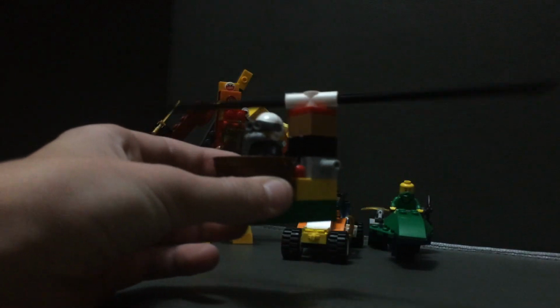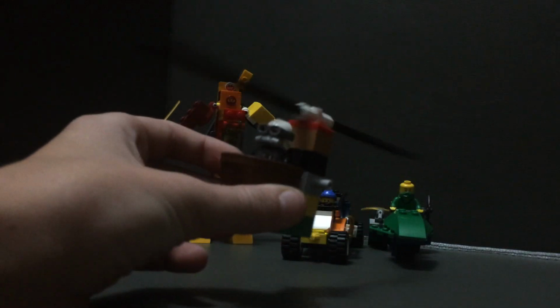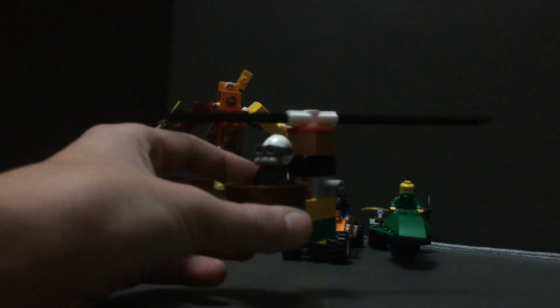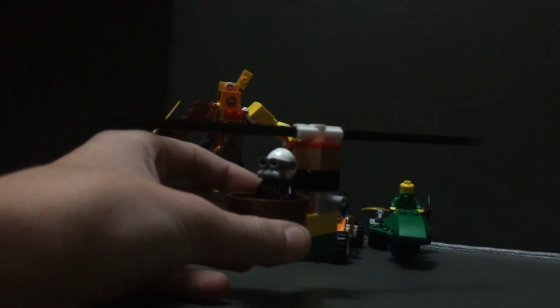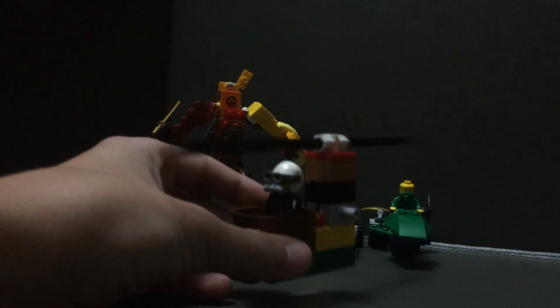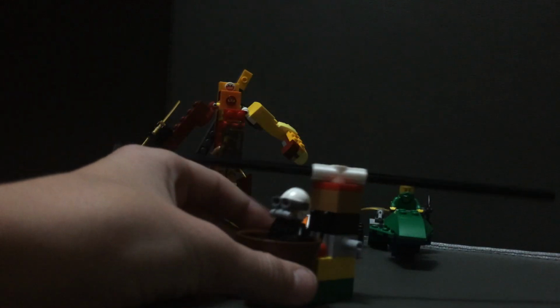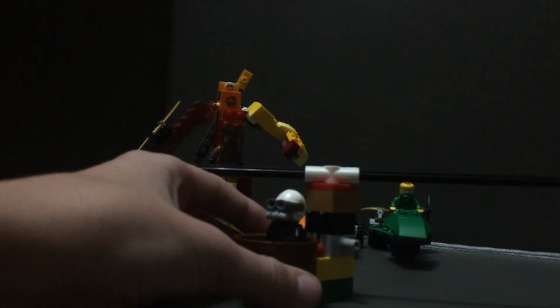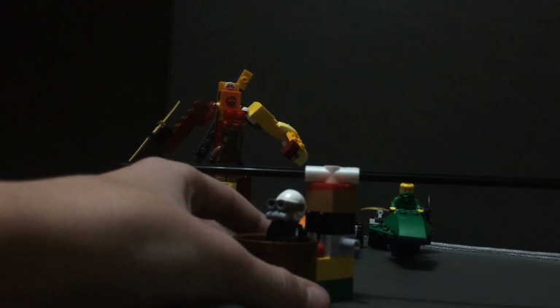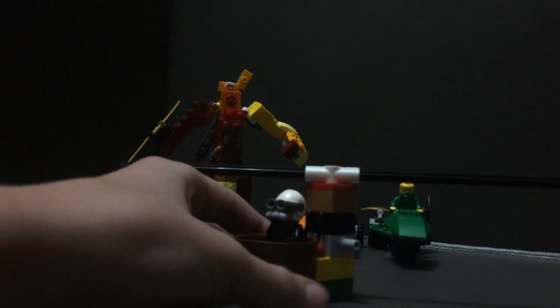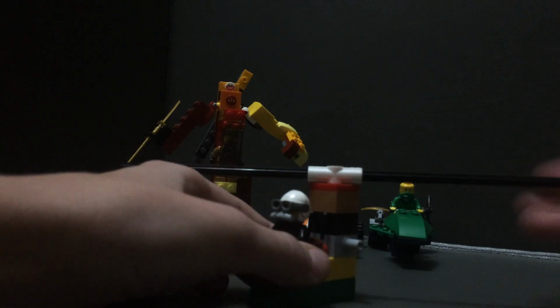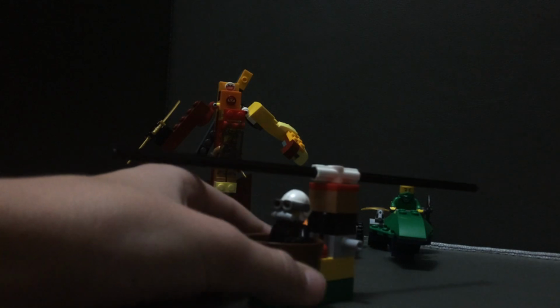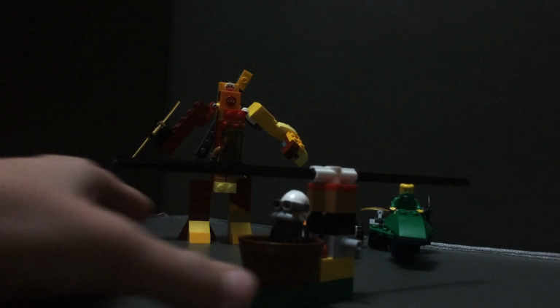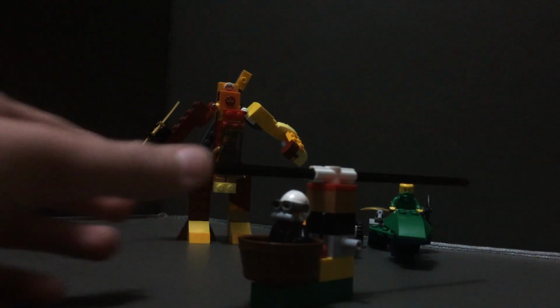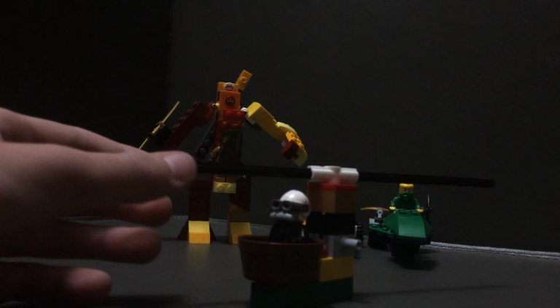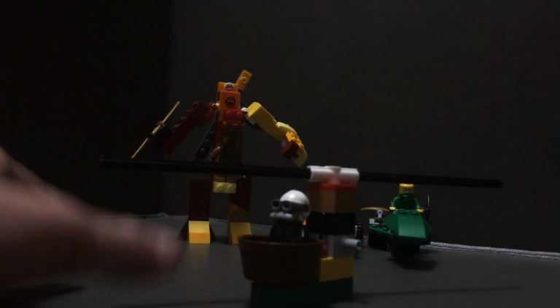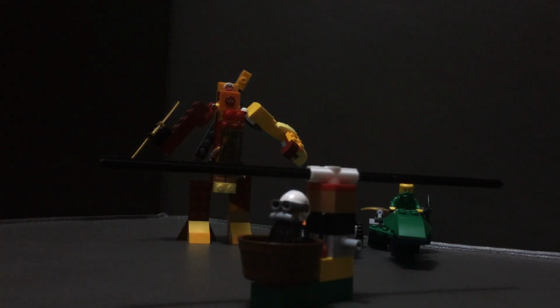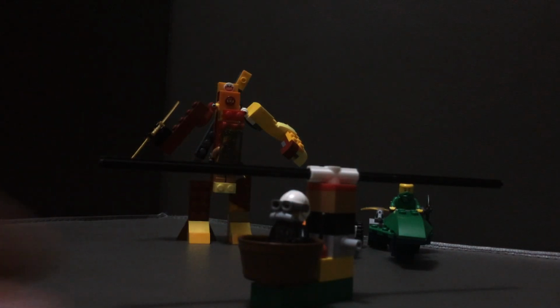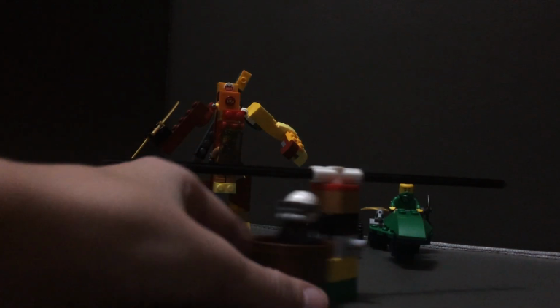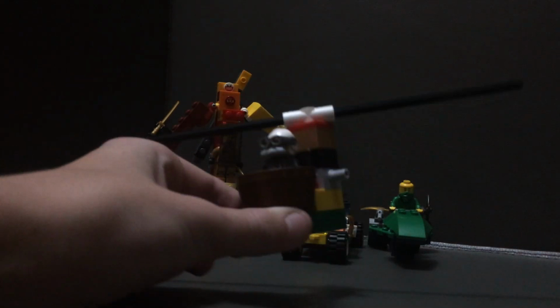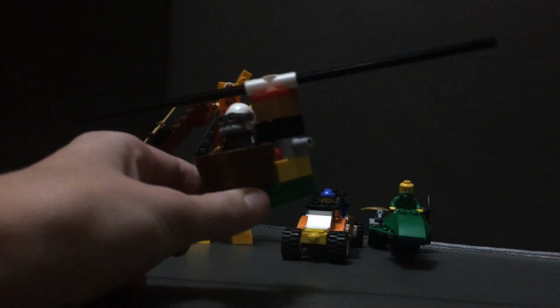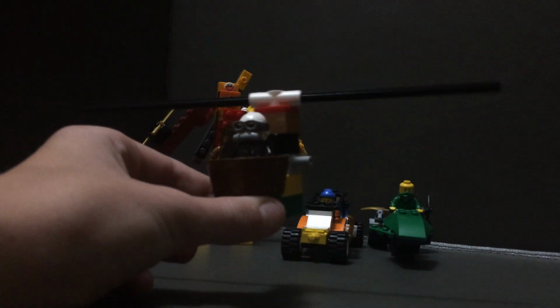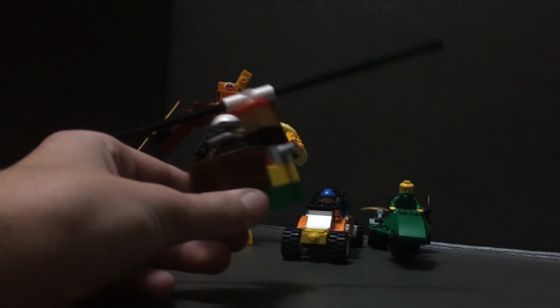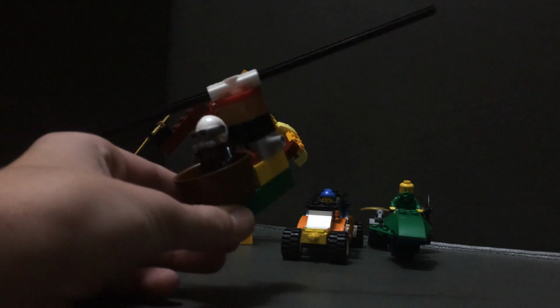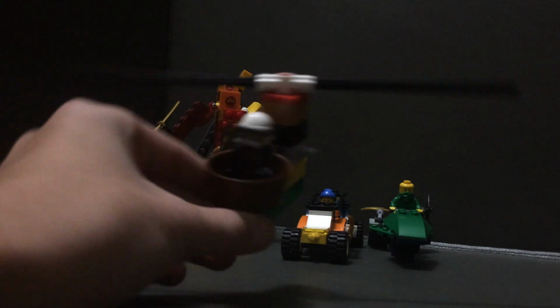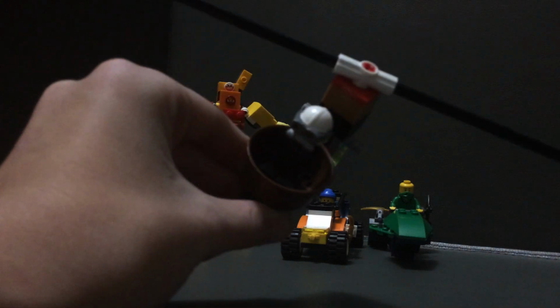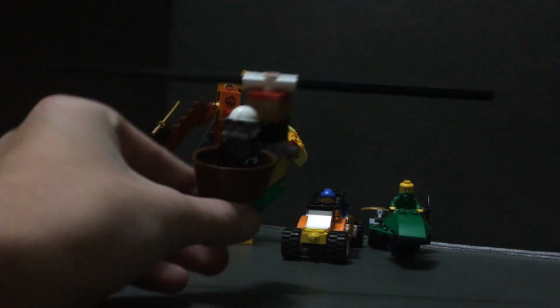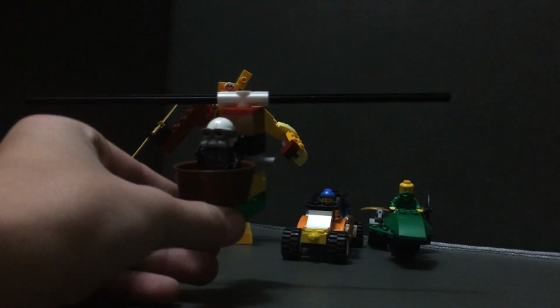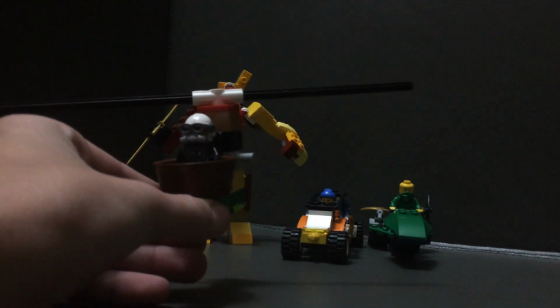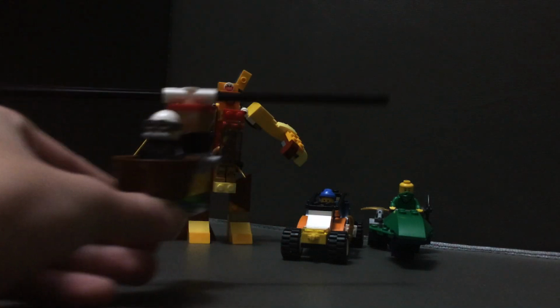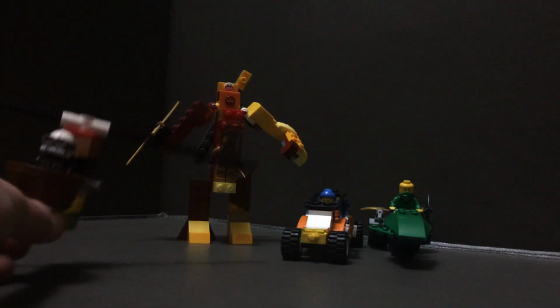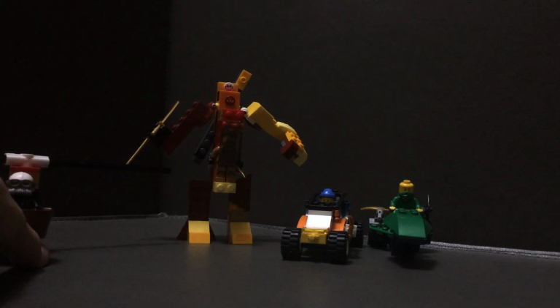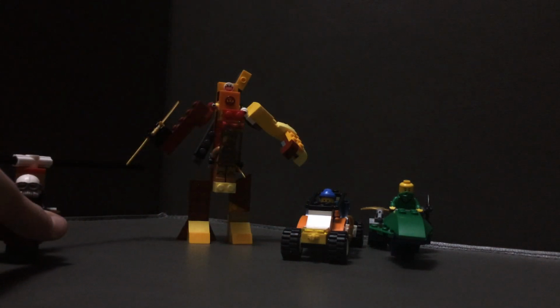First up is this helicopter. It has 12 pieces, or 17 with the minifig. It's definitely the smallest, but it's the only flying one out of them all. It's got some levers in the back to control it — not very realistic, but still pretty cool.